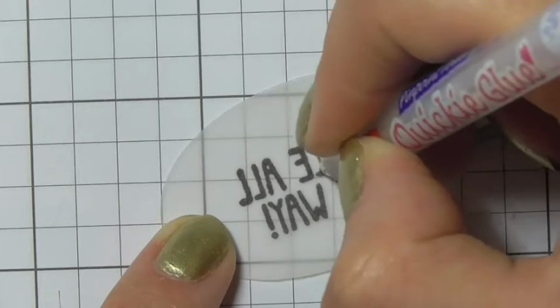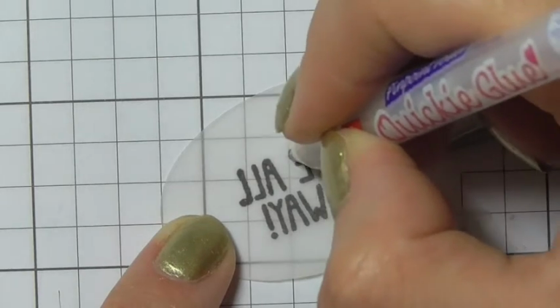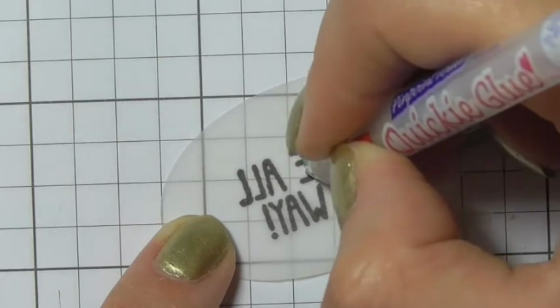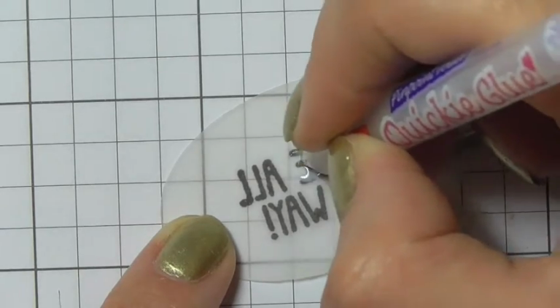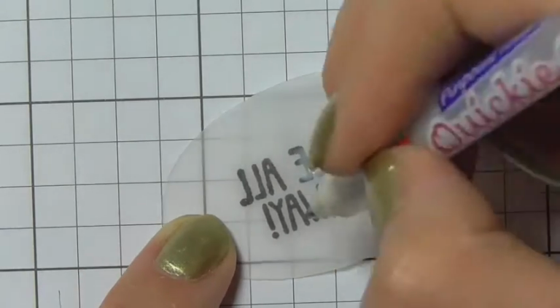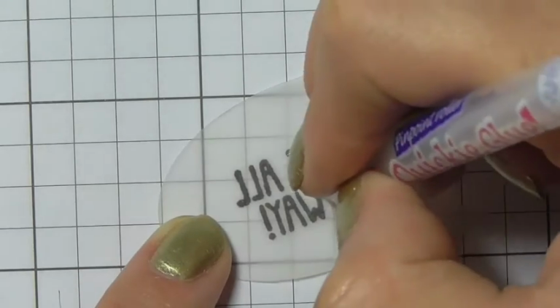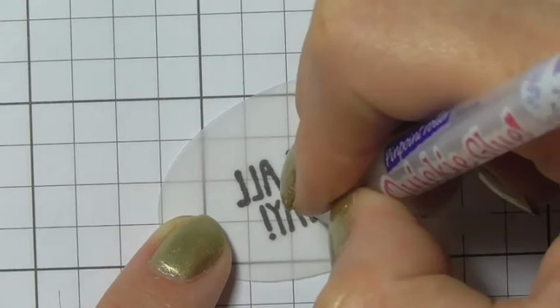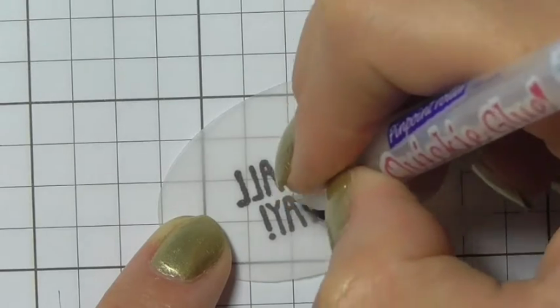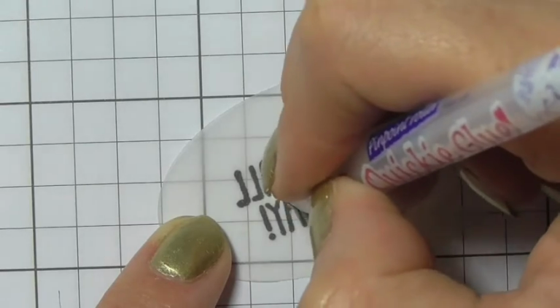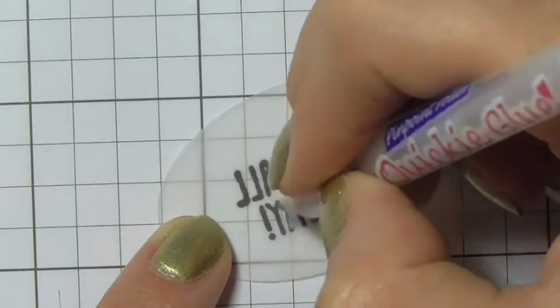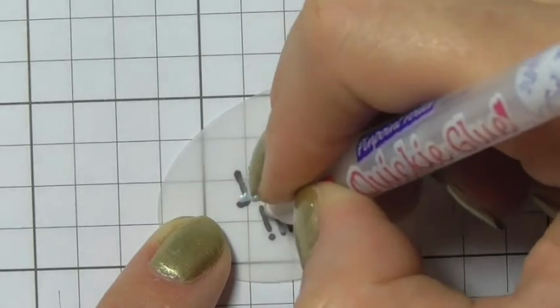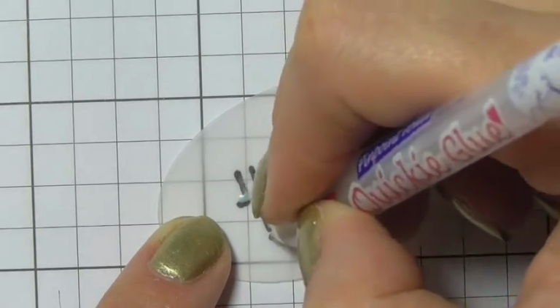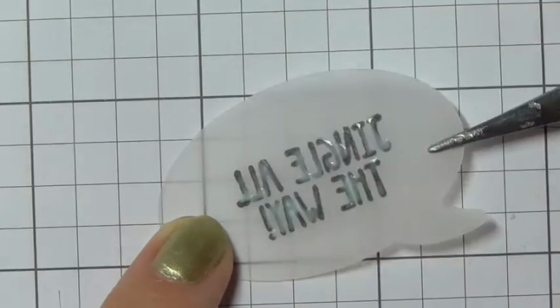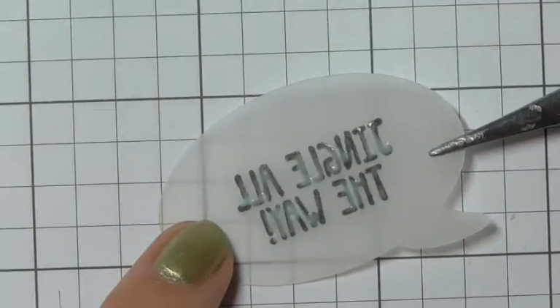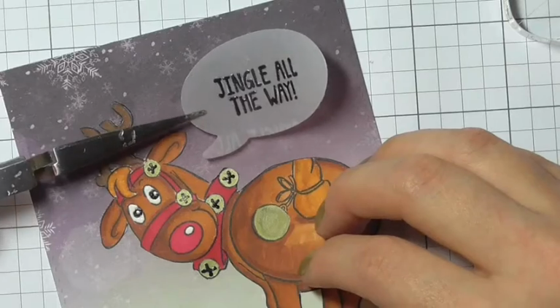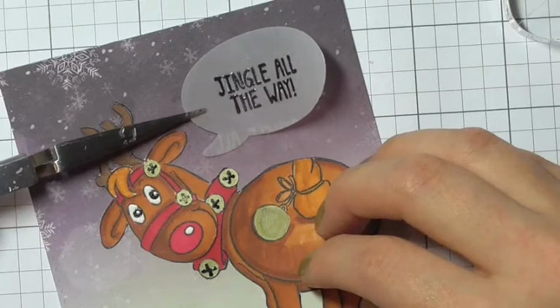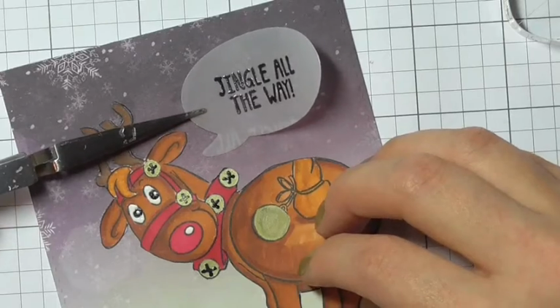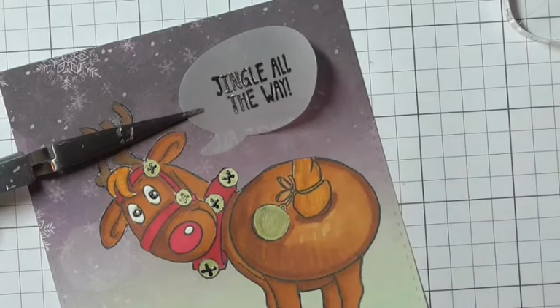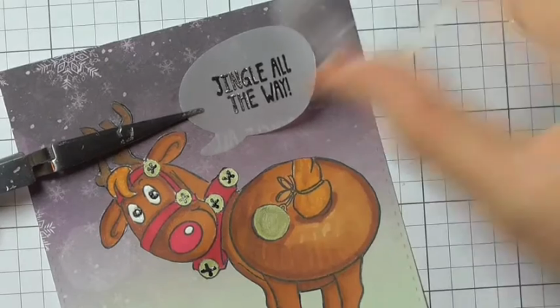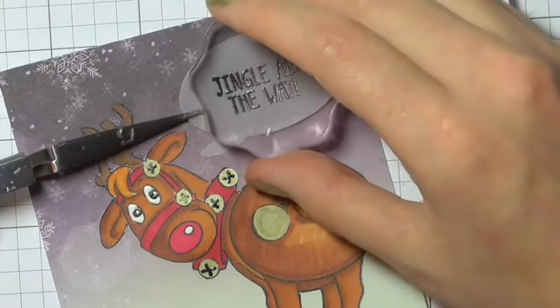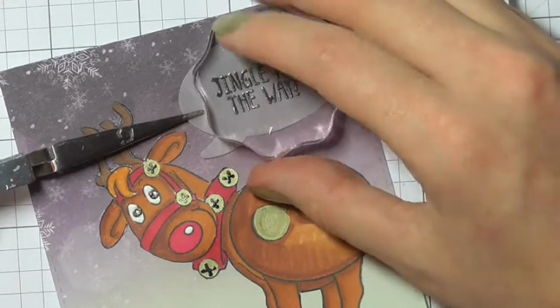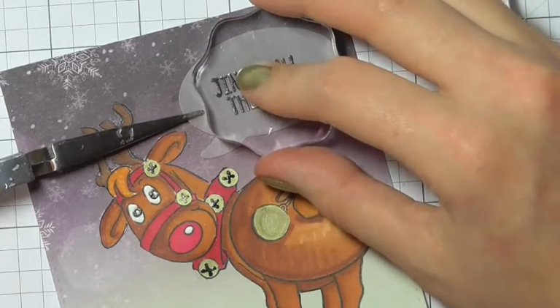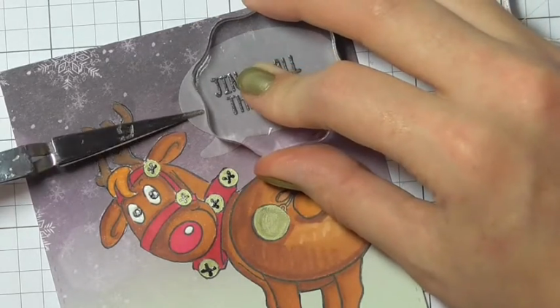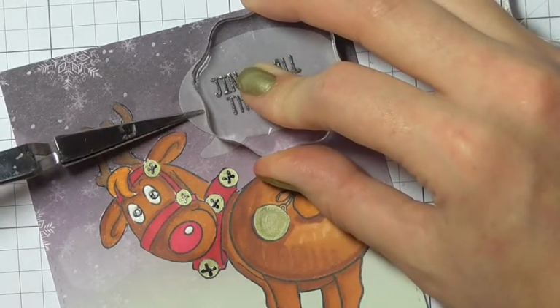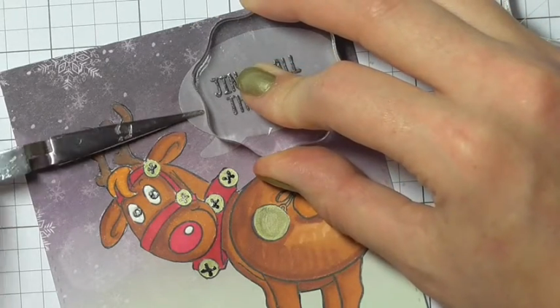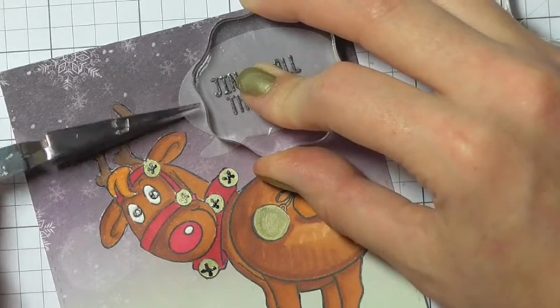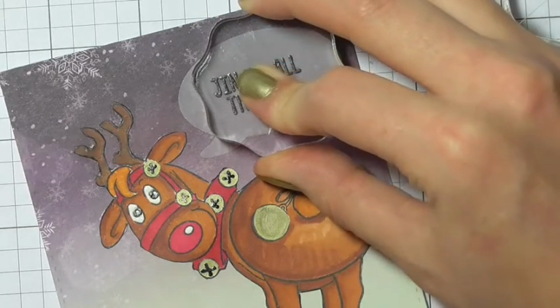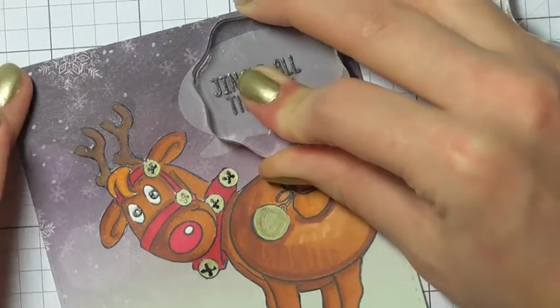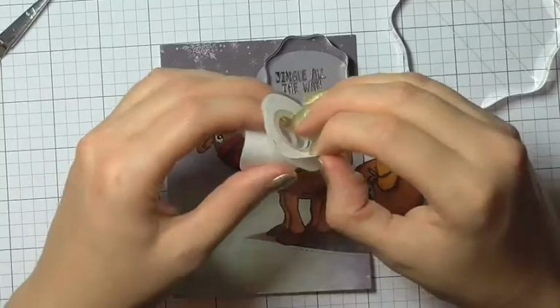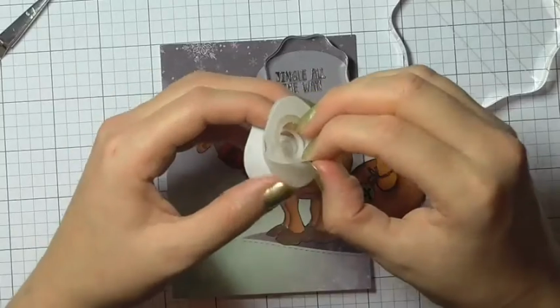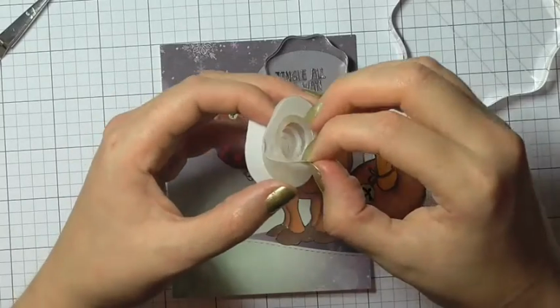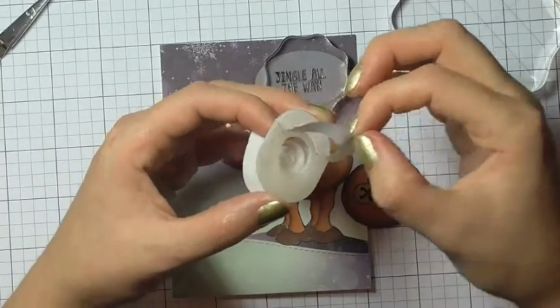For the vellum piece, I'm taking my quick glue pen and tracing some glue over each of the areas that have the embossing. It's quite difficult to glue down vellum — you have to make sure the glue is hidden because you will see it quite clearly through the vellum paper.